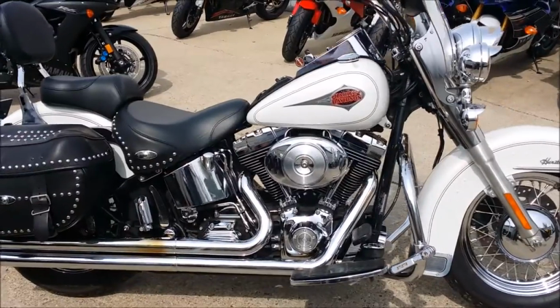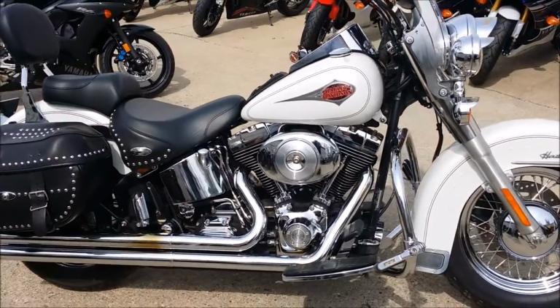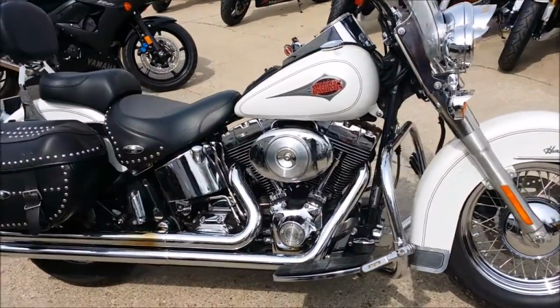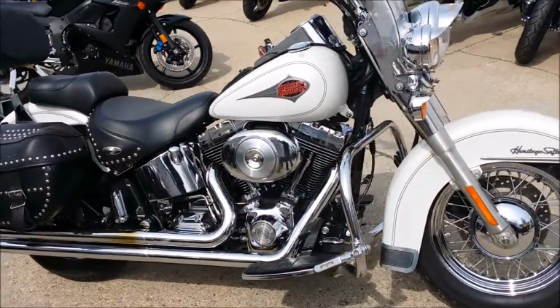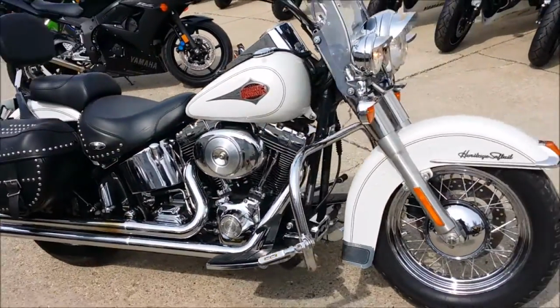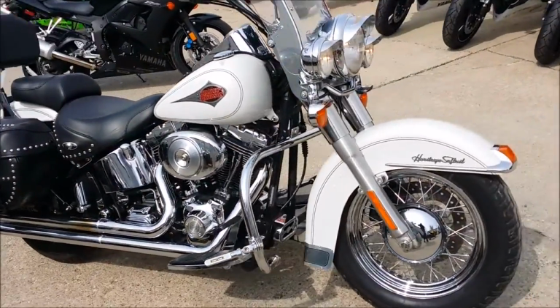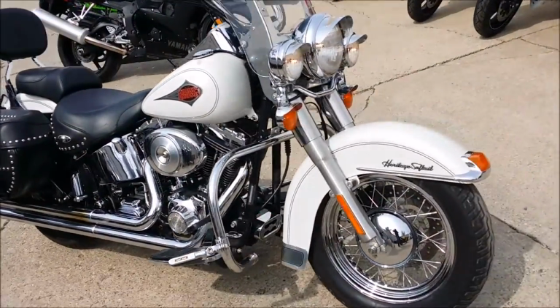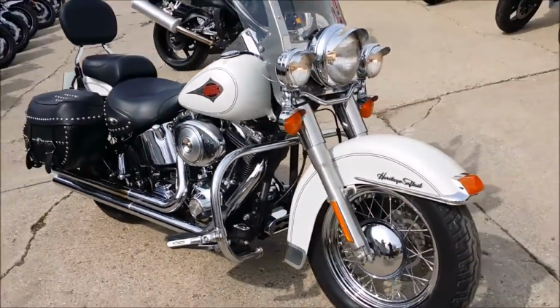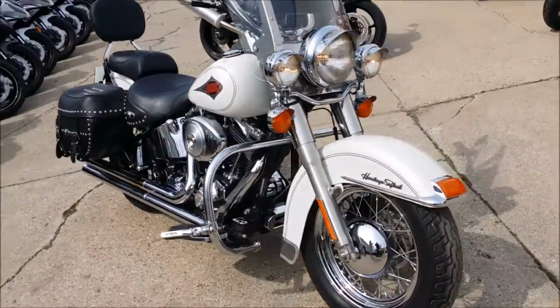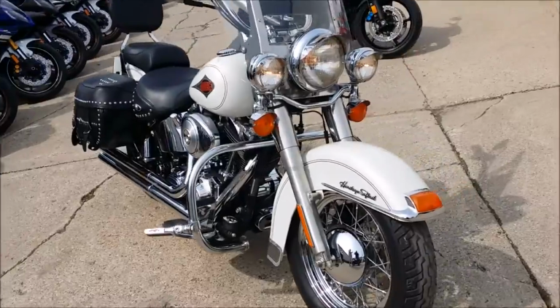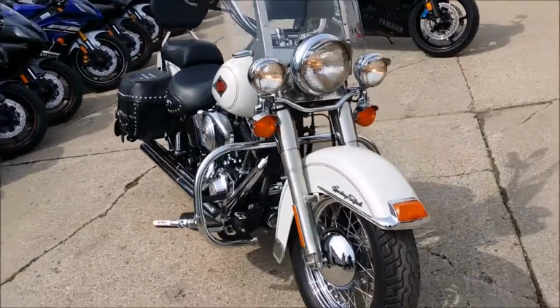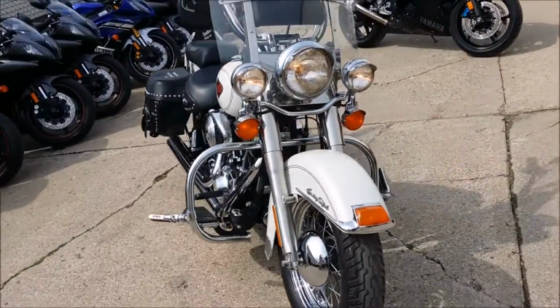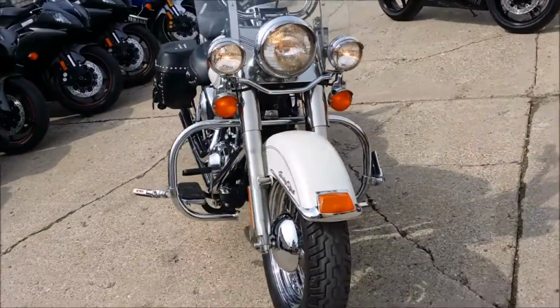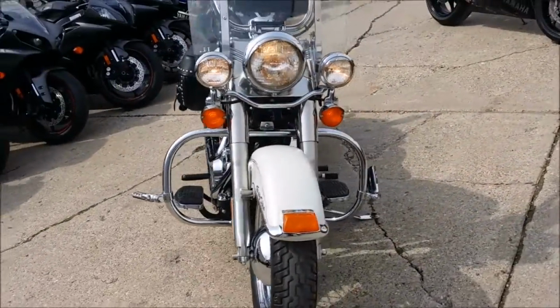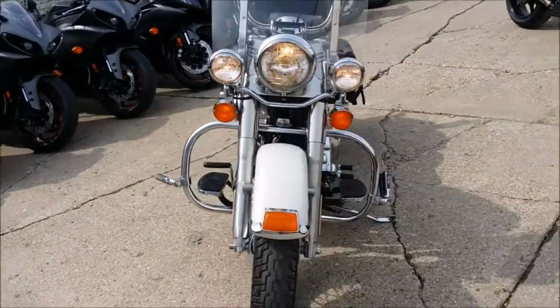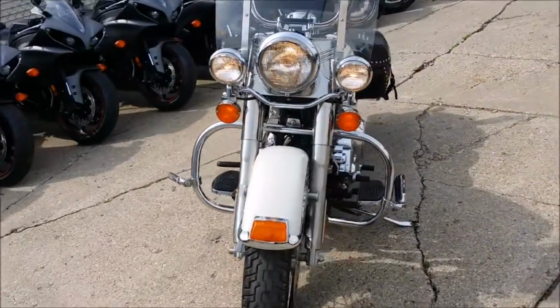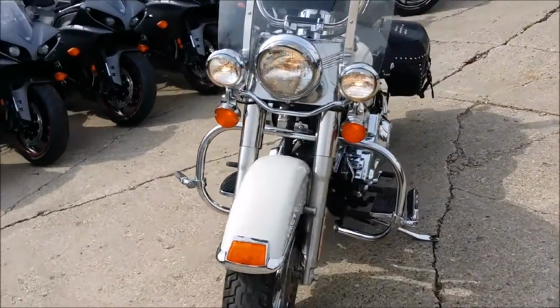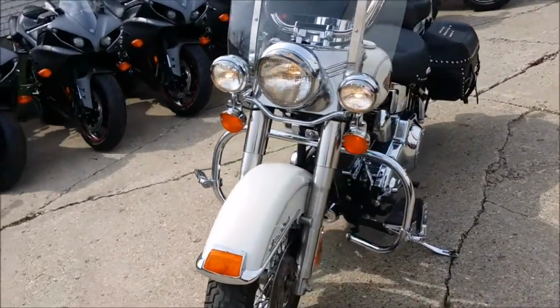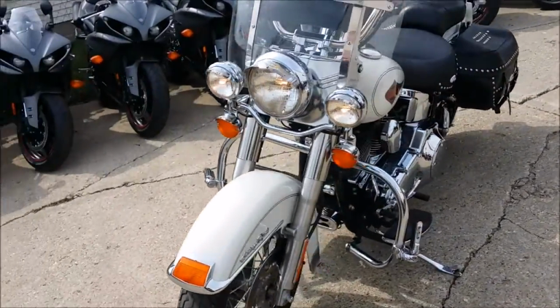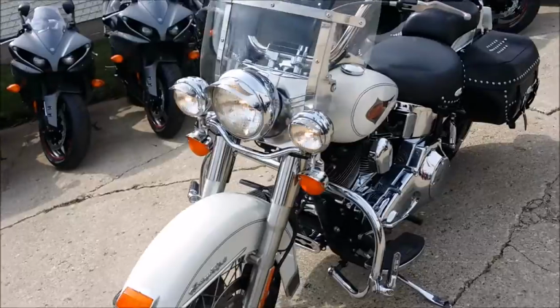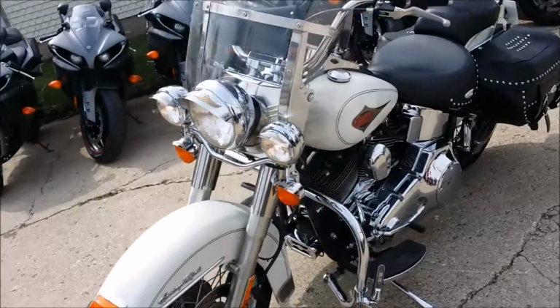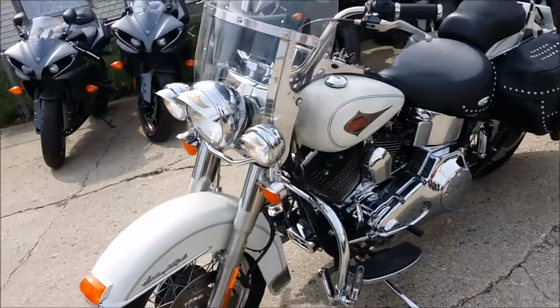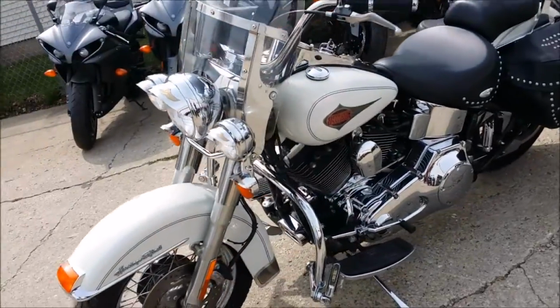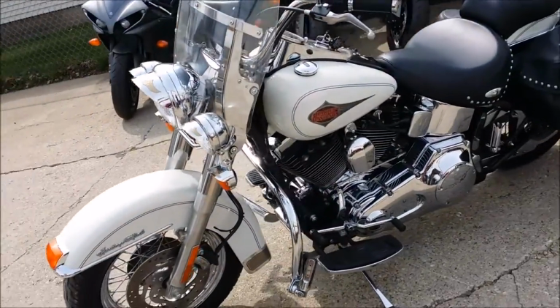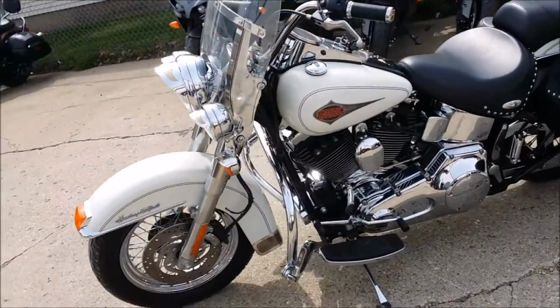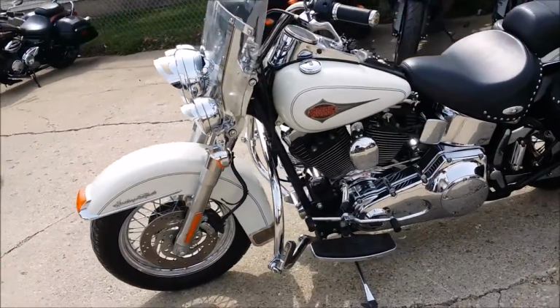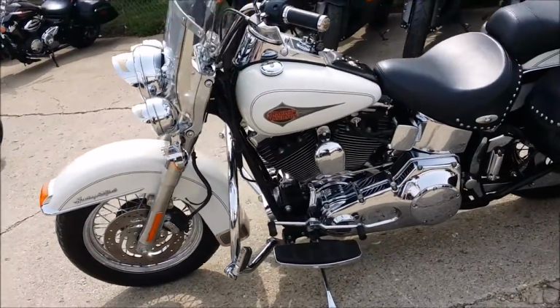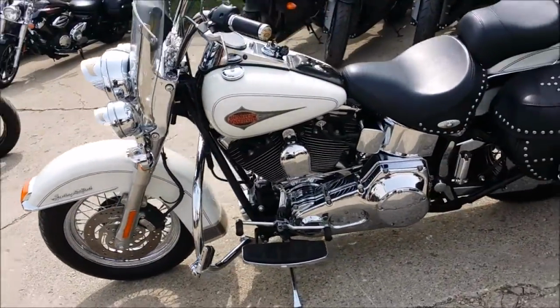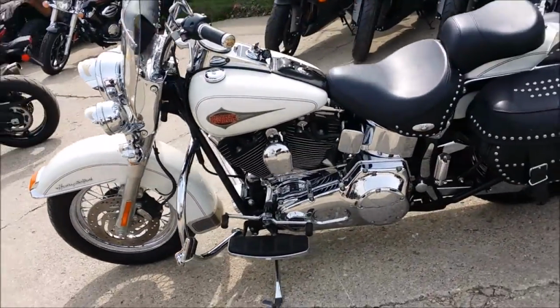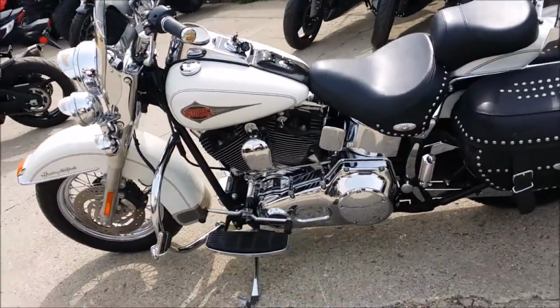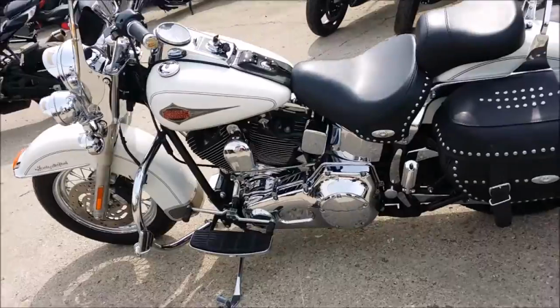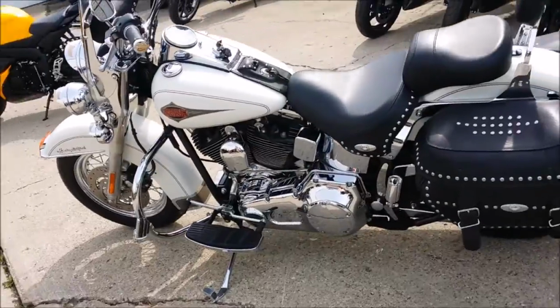We have a 2000 Harley-Davidson Heritage Softail for sale in Pearl White. This Harley is a perfect 10 out of 10 and loaded with extras: windshield, highway lights, saddlebags, backrest, engine guards, highway pegs, floorboards, and tons of chrome.